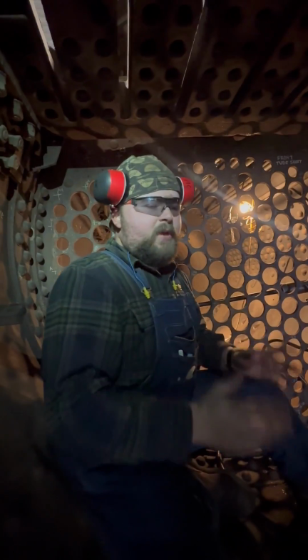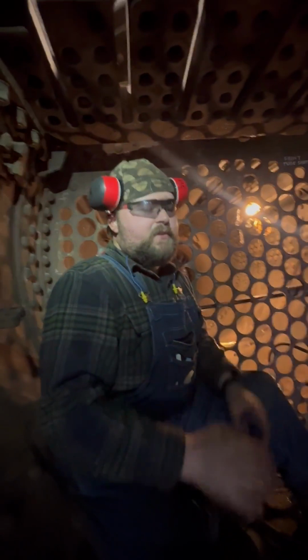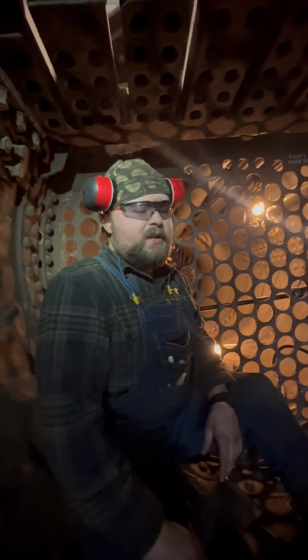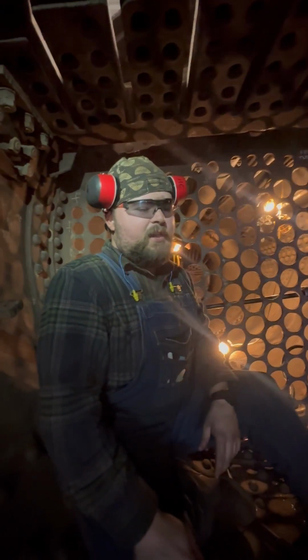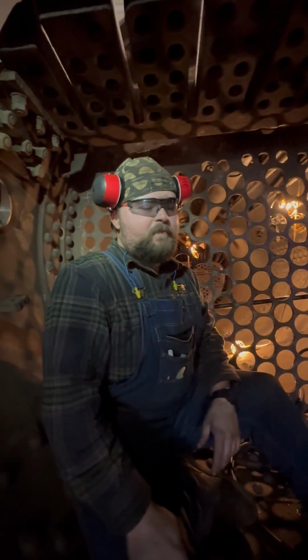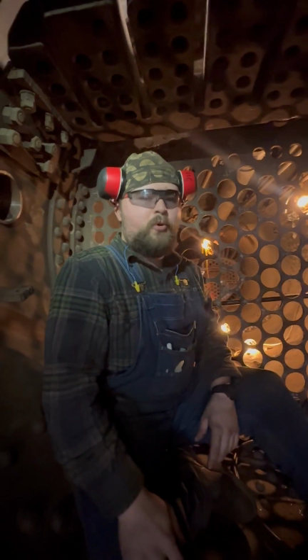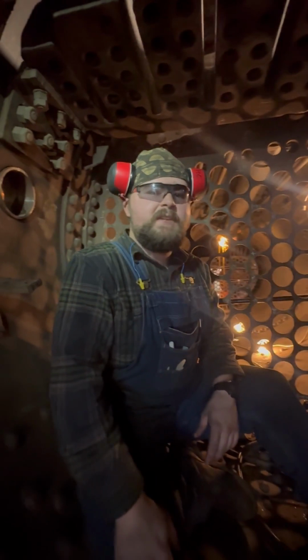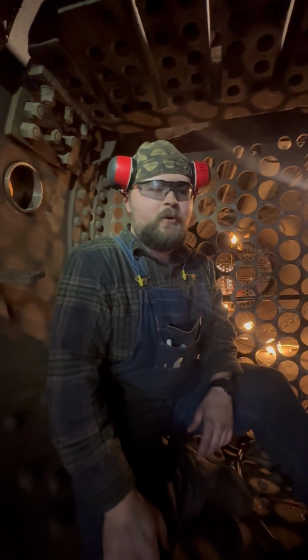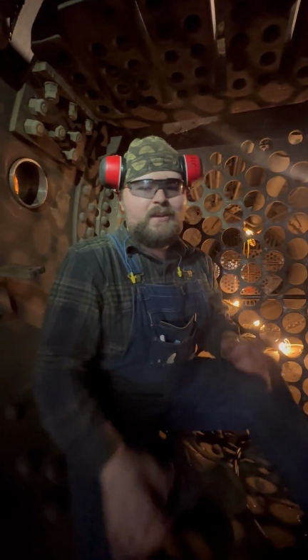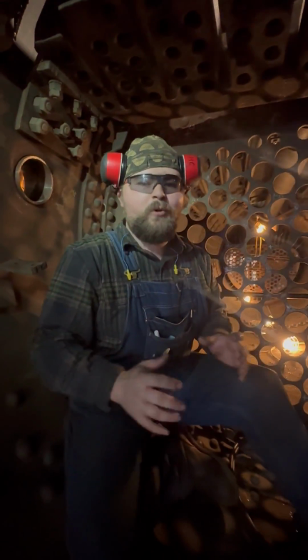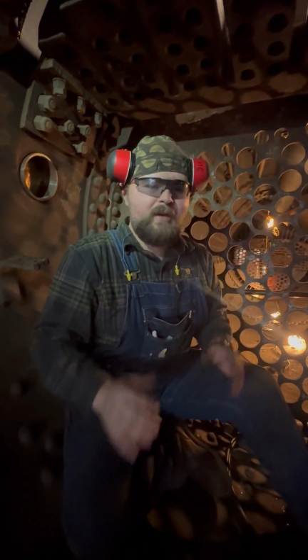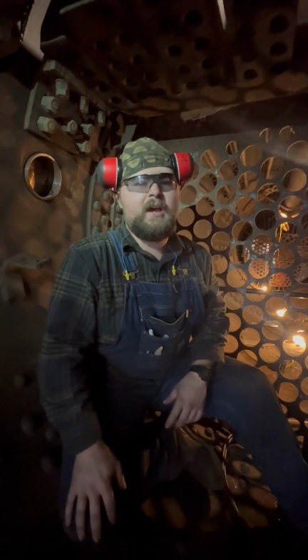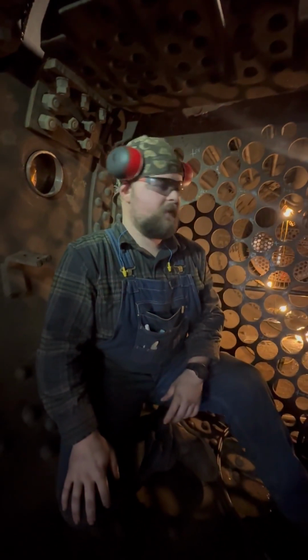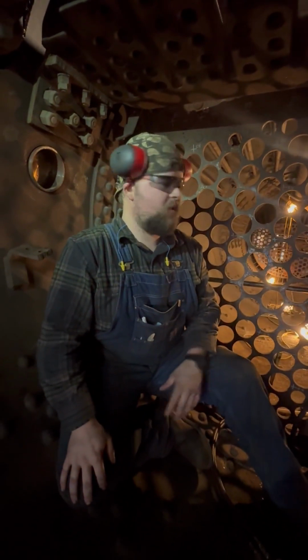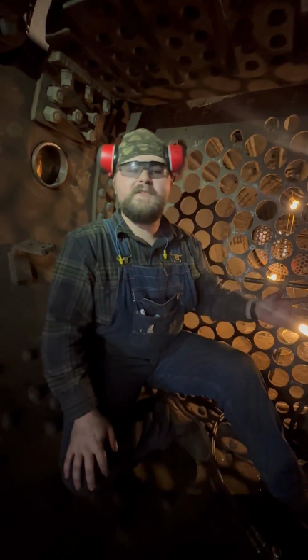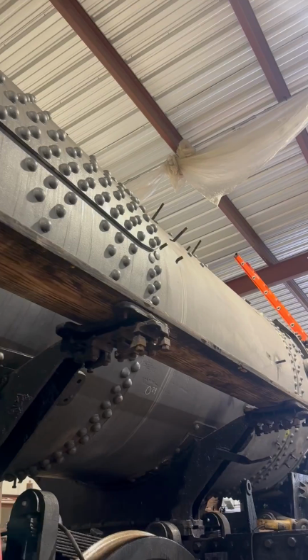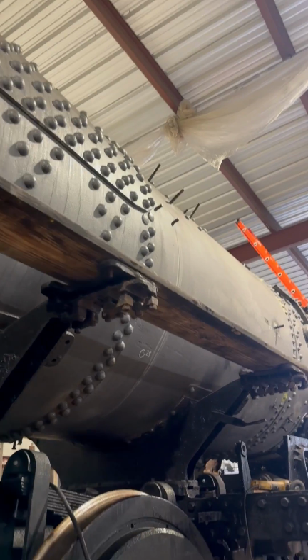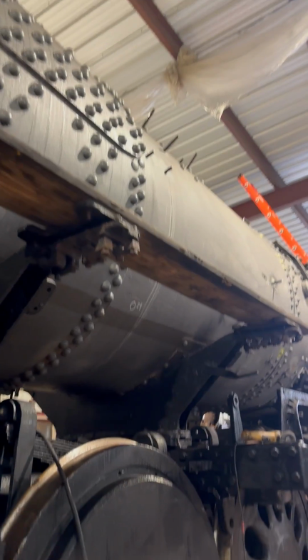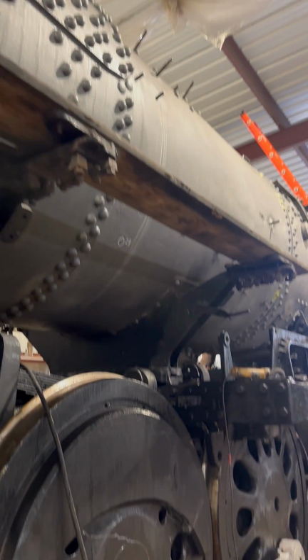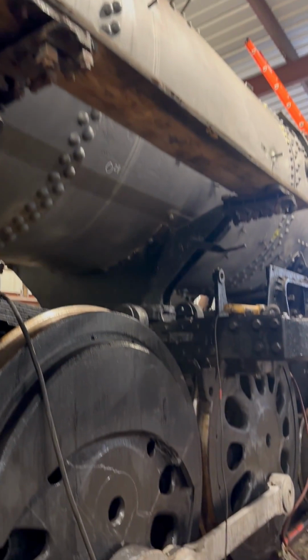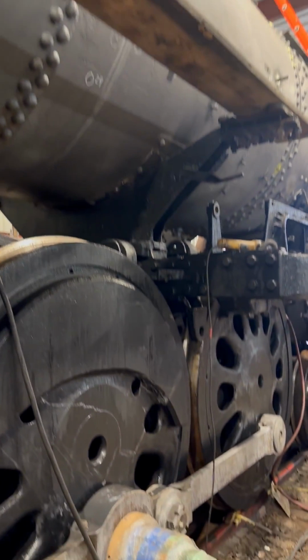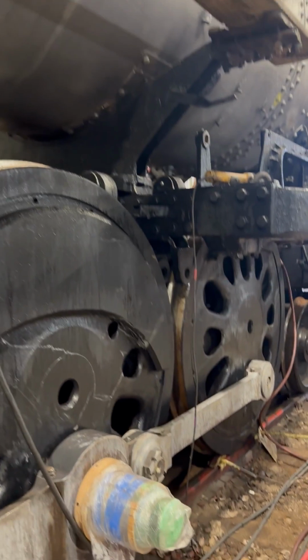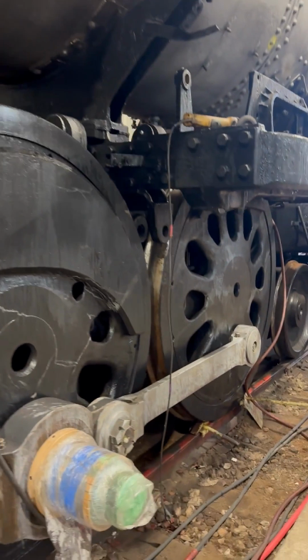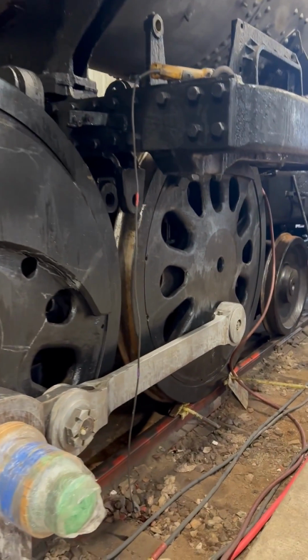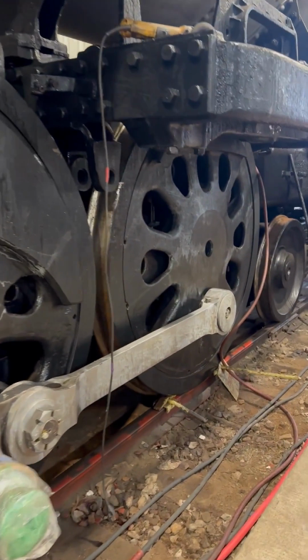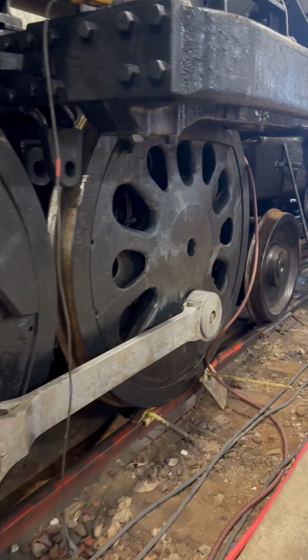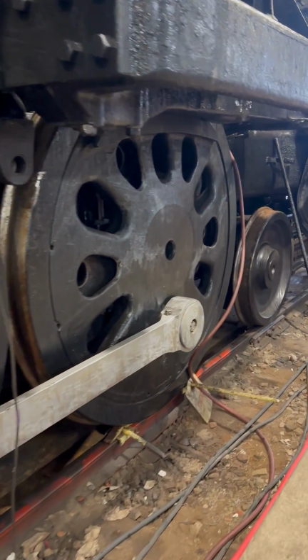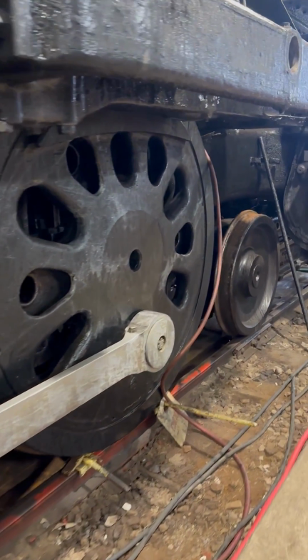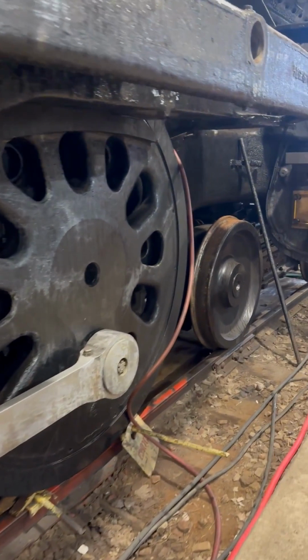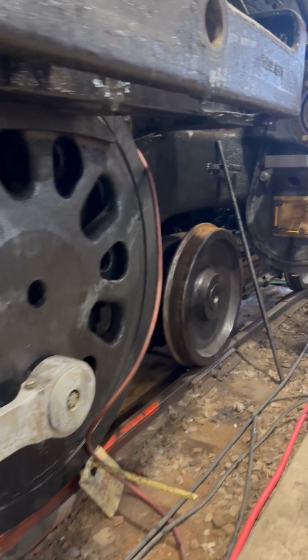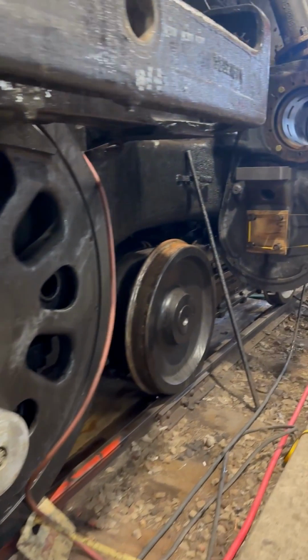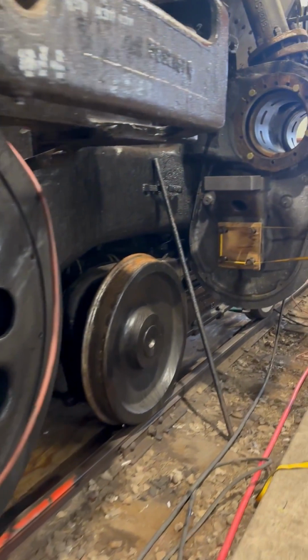Riveting is really an important keystone in getting the boiler prepped for a hydro test. Obviously the boiler can't hold pressure if there's holes in it, so getting these rivets done is a big milestone we're trying to get accomplished.